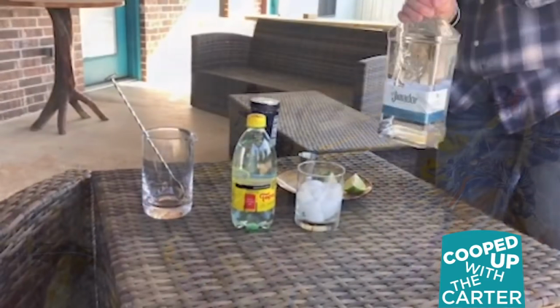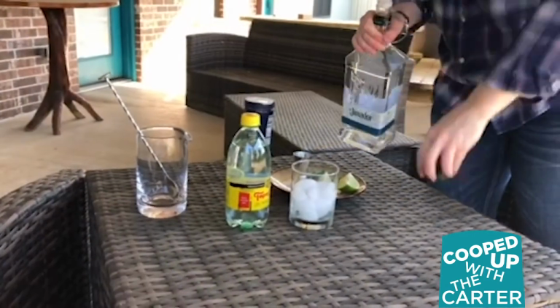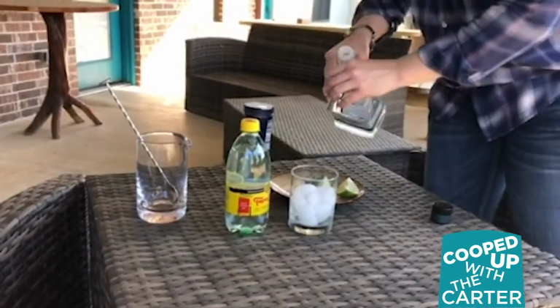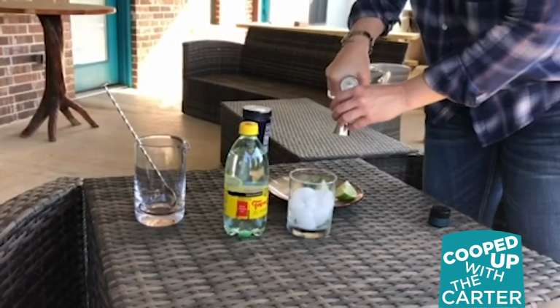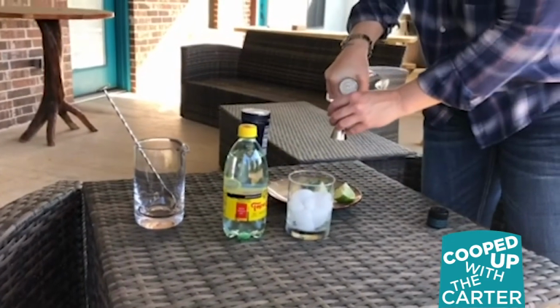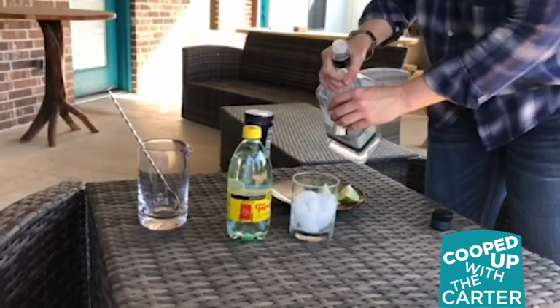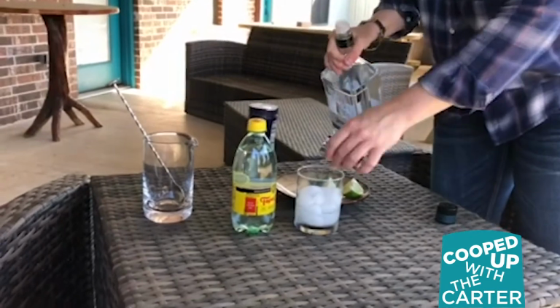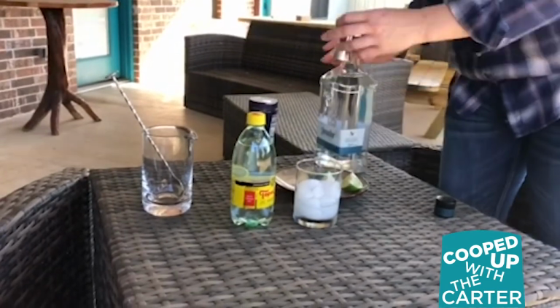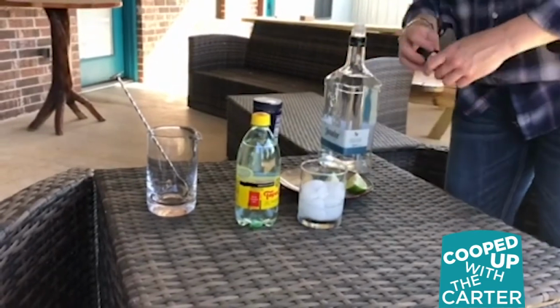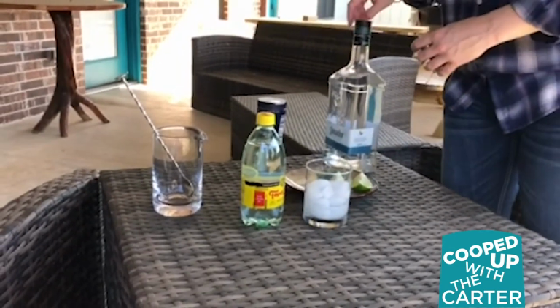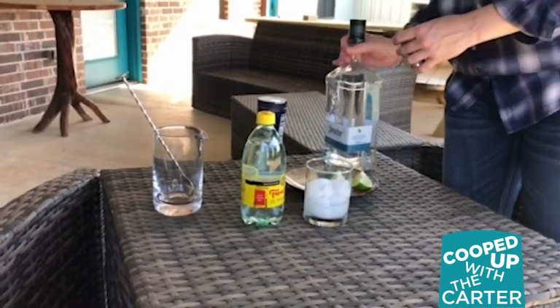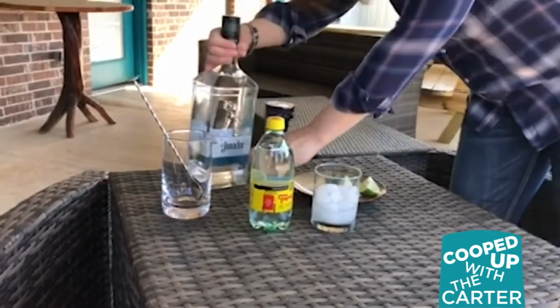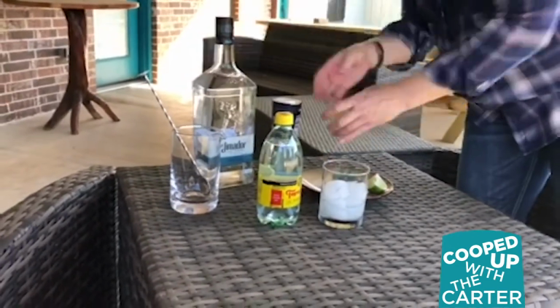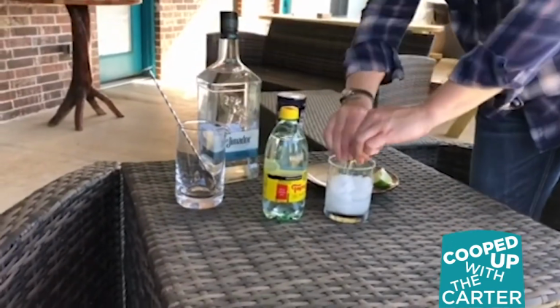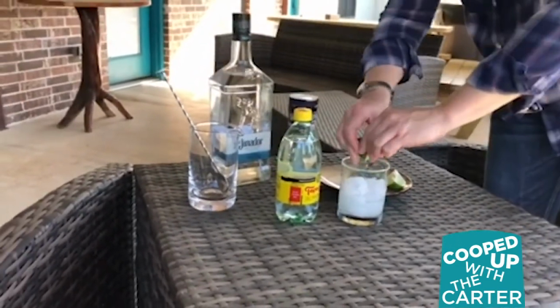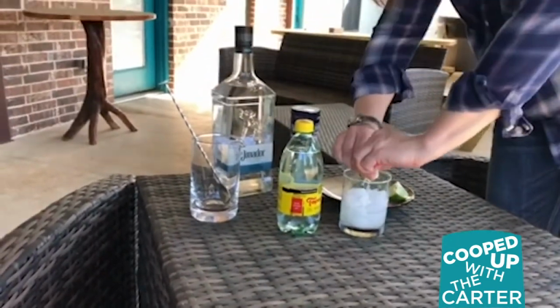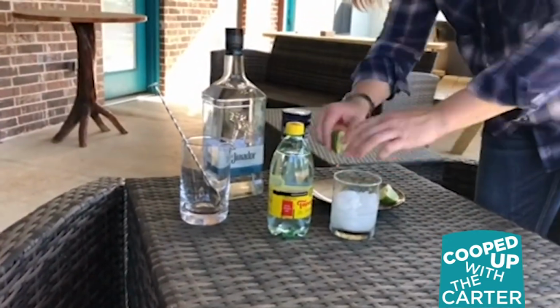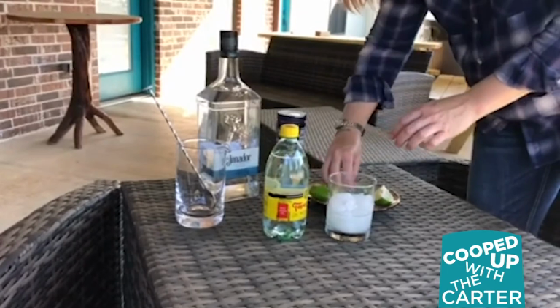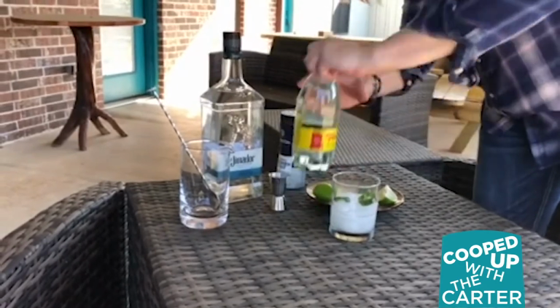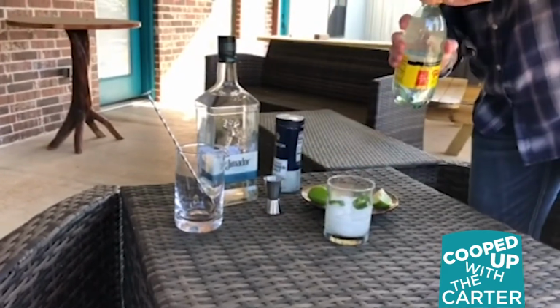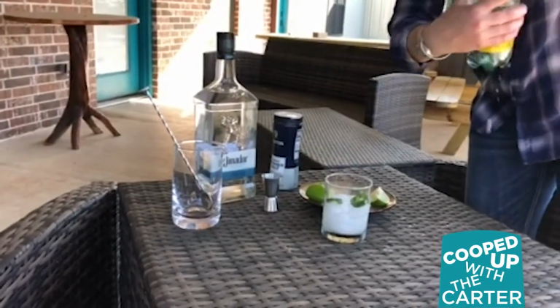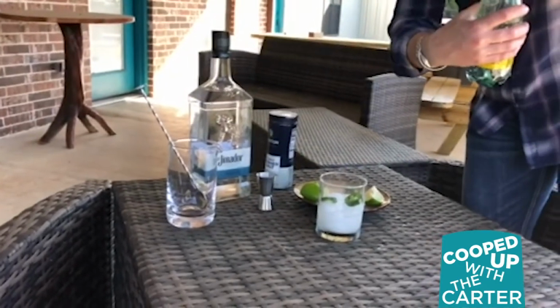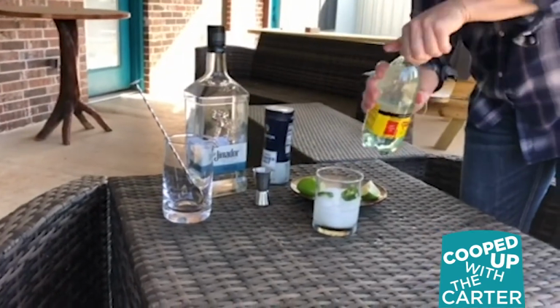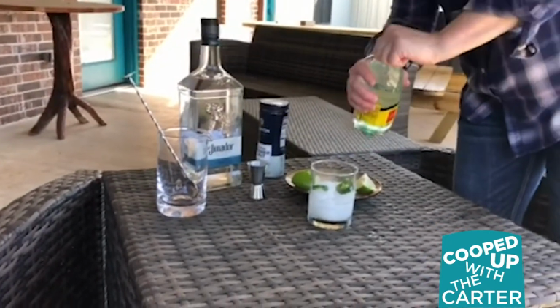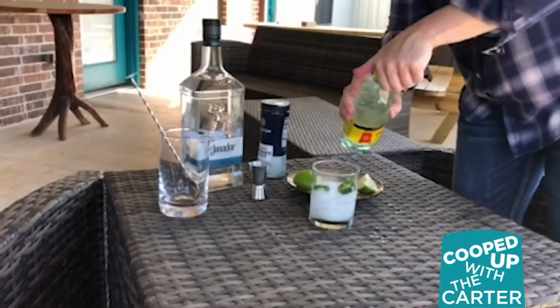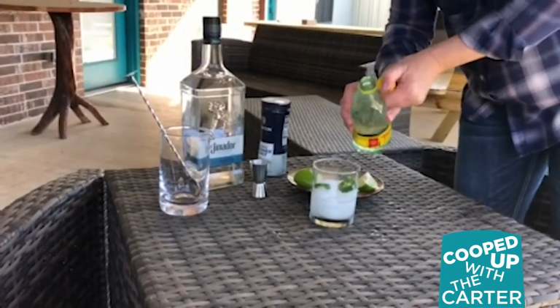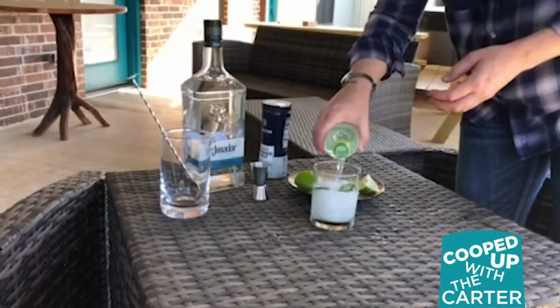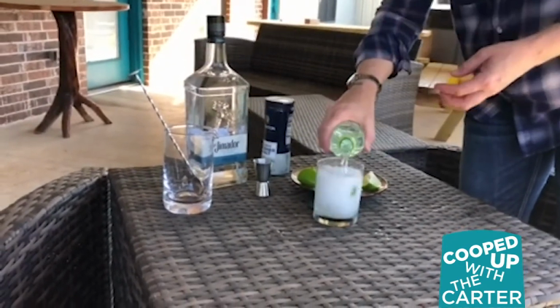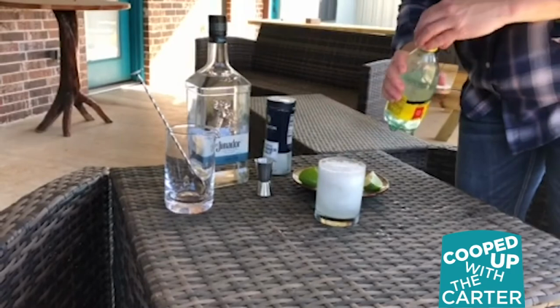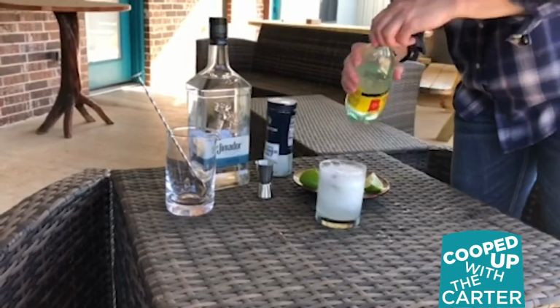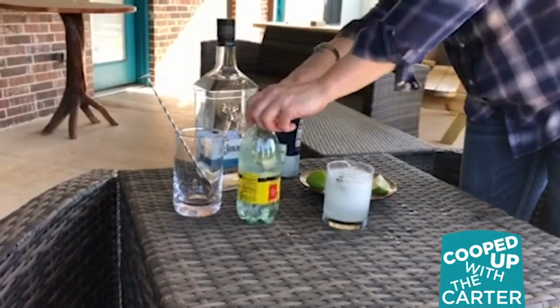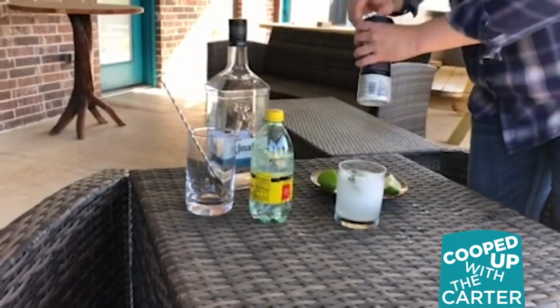I thought we'd make a quick cocktail called a ranch water, which I'm sure most of you are familiar with — it's a couple ounces of tequila, a splash of Topo Chico, a squeeze of lime, and I threw in a couple slices of jalapeño just for fun.